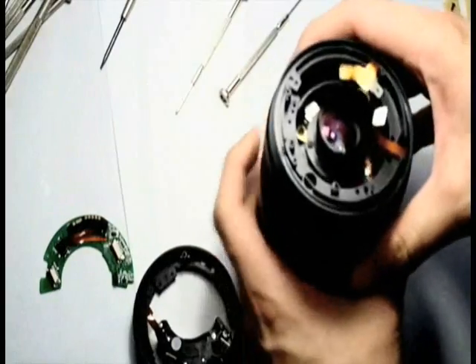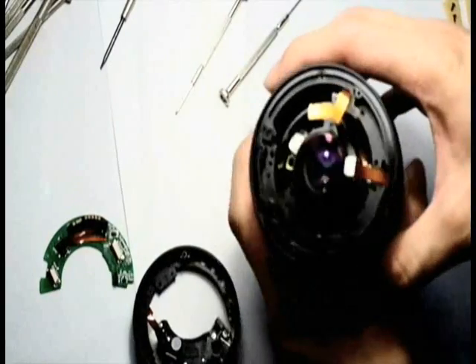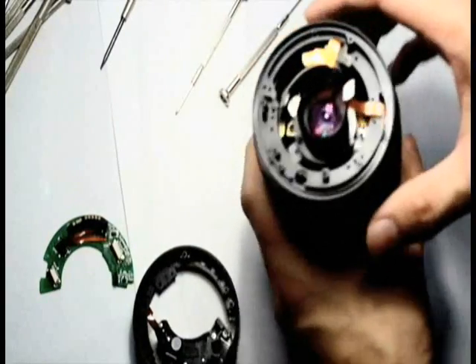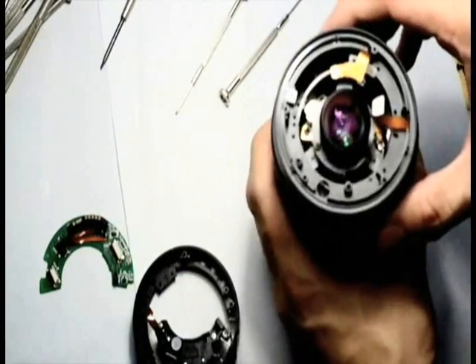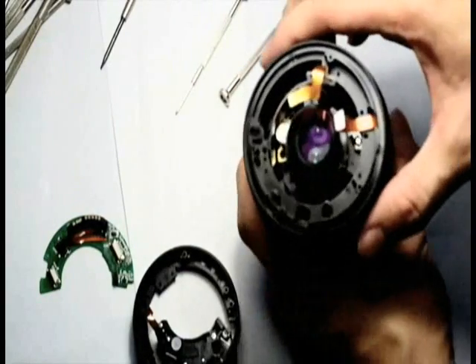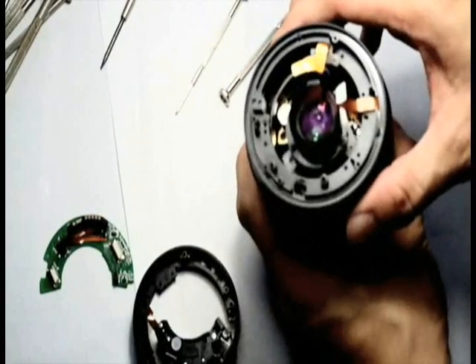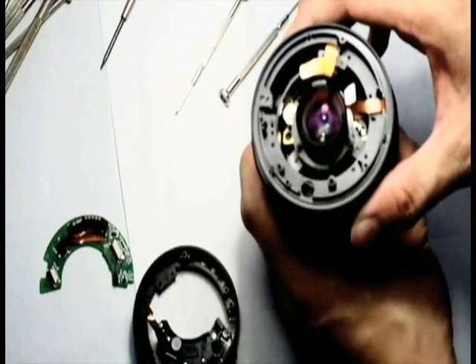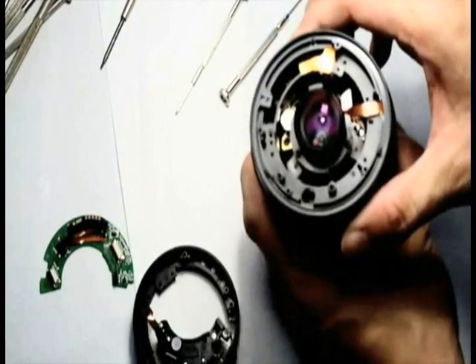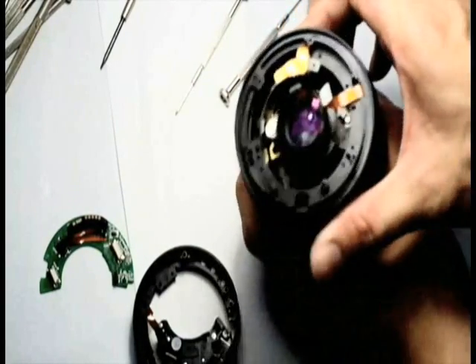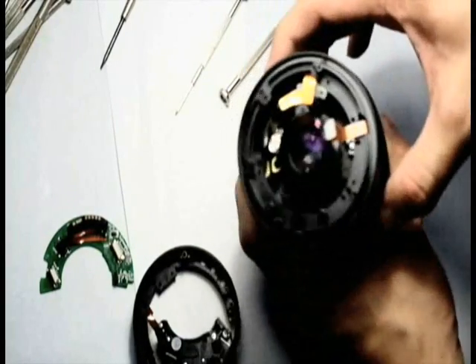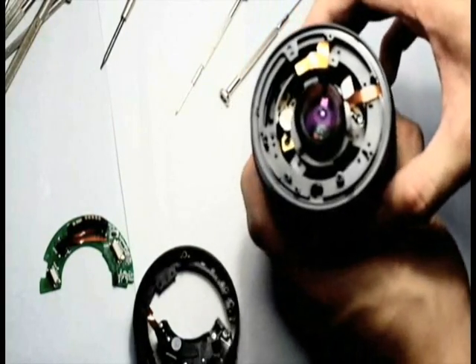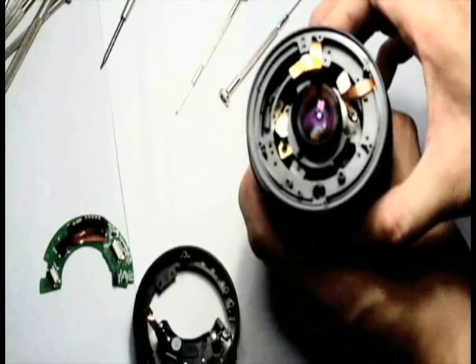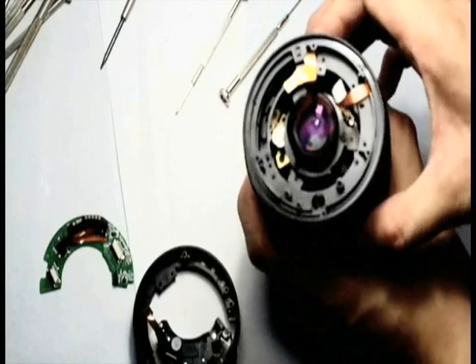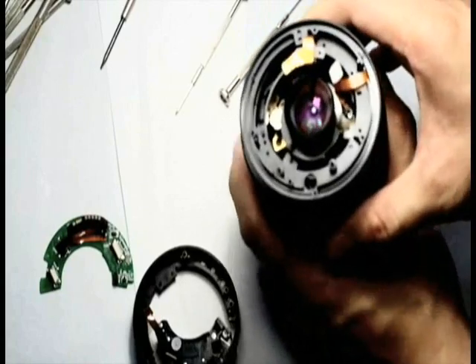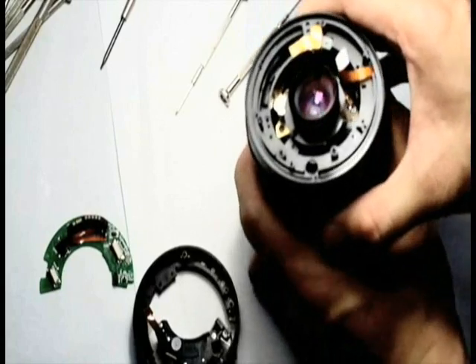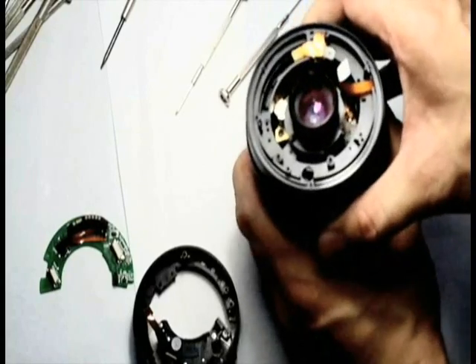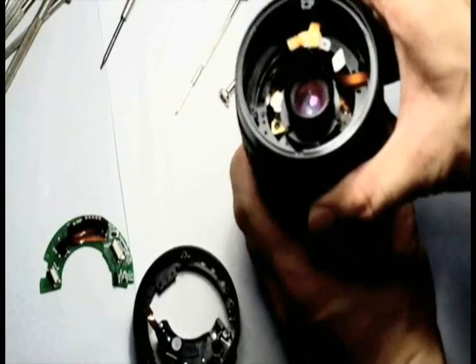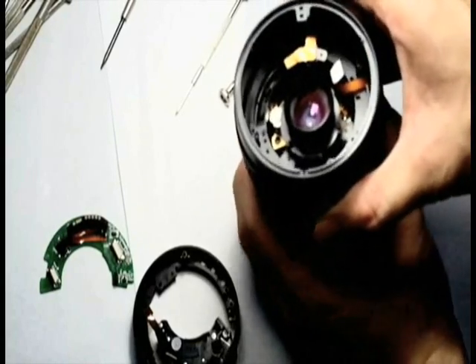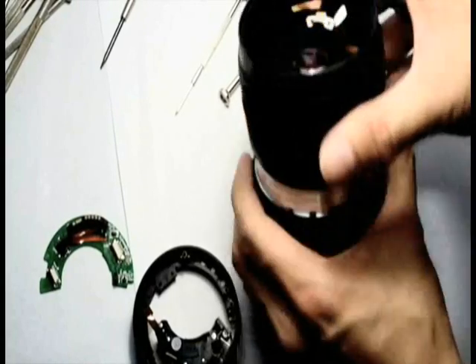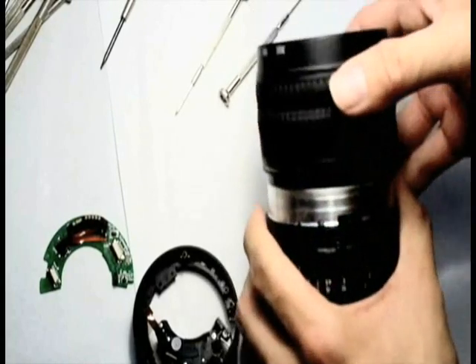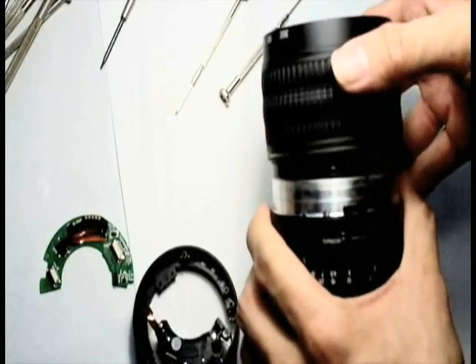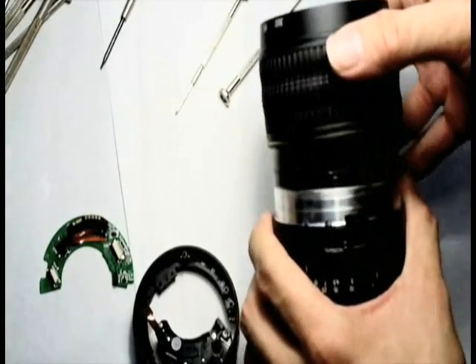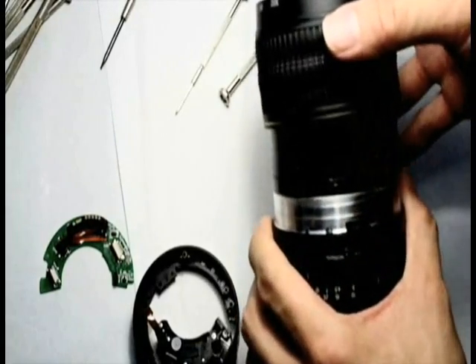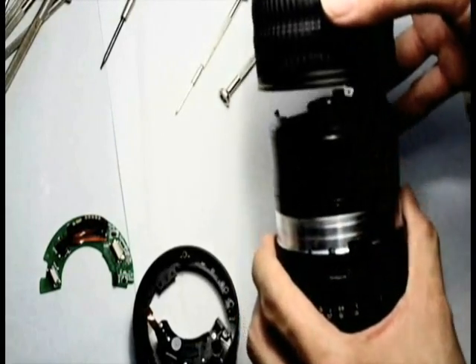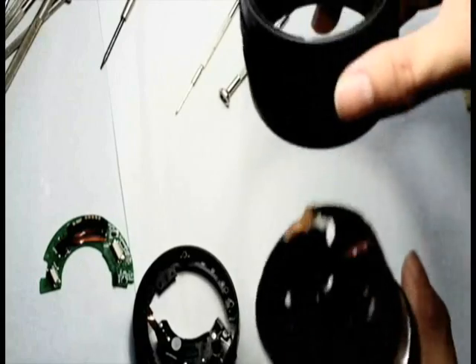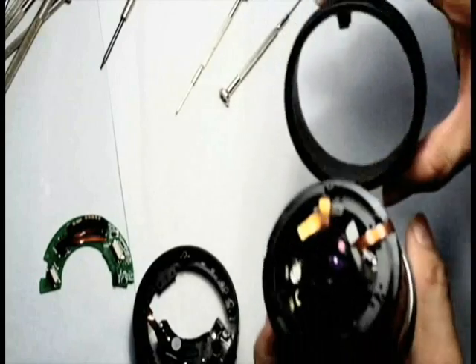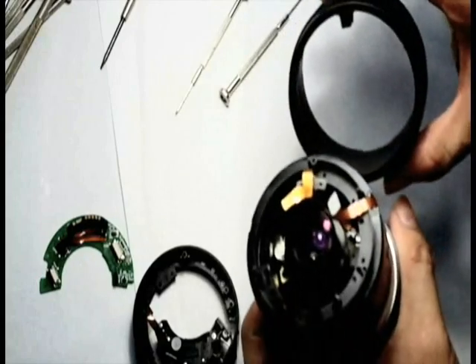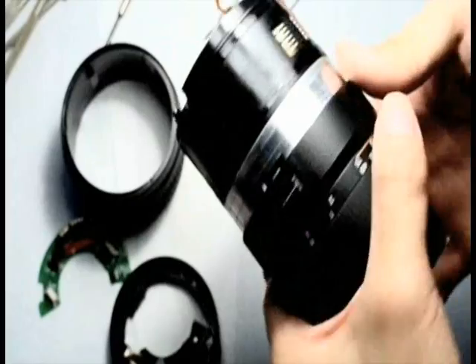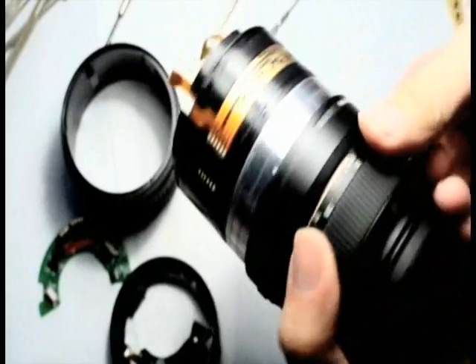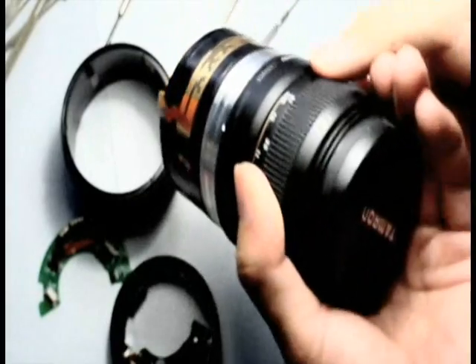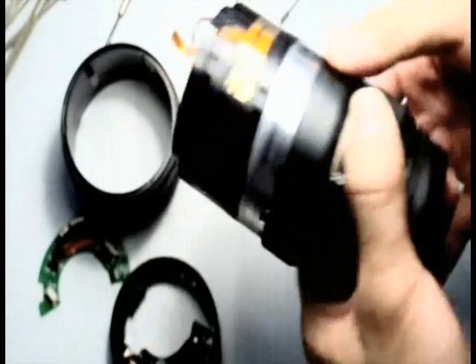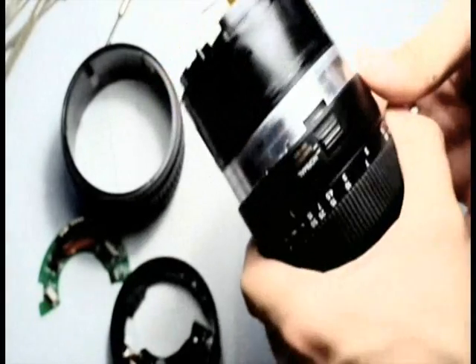Carefully turn the focal range to the end, and you should be able to pull it out. And now you can see the macro button.